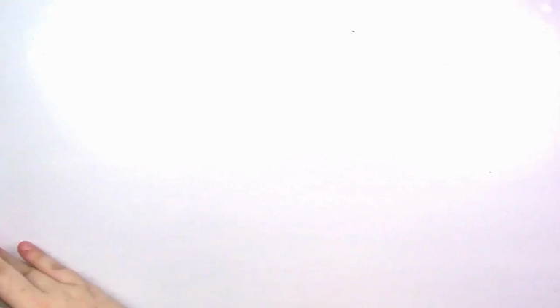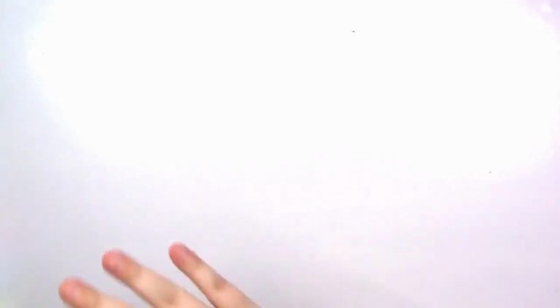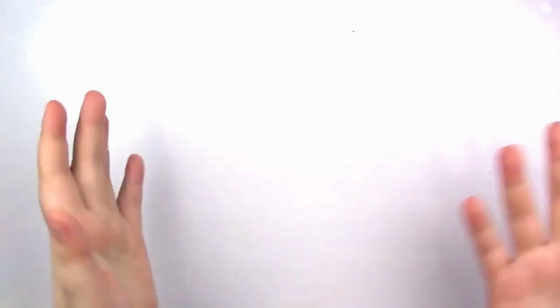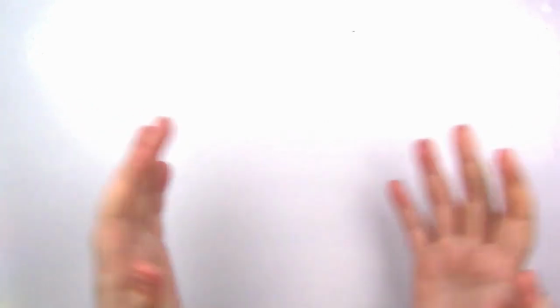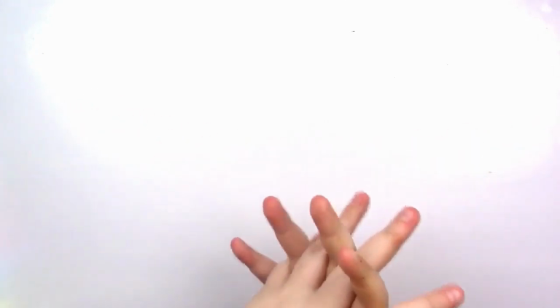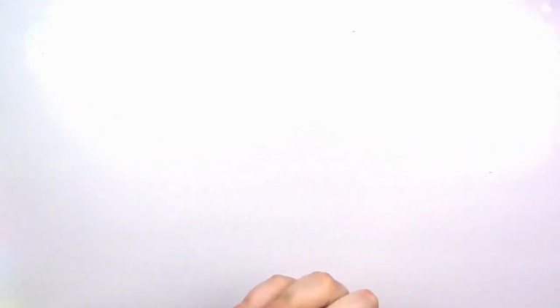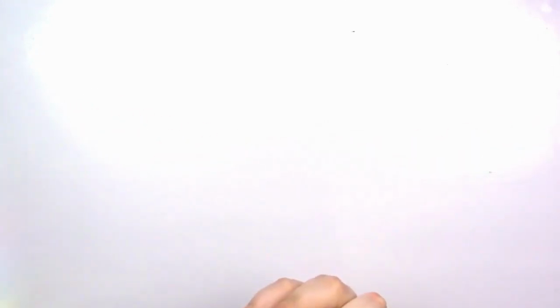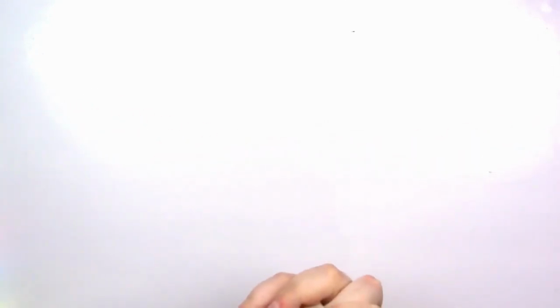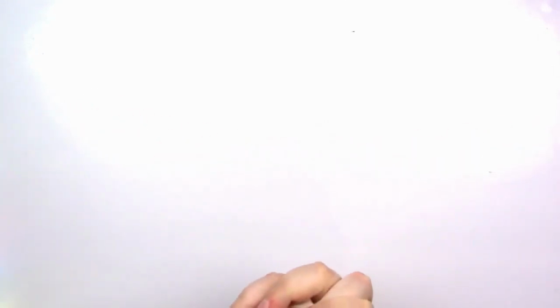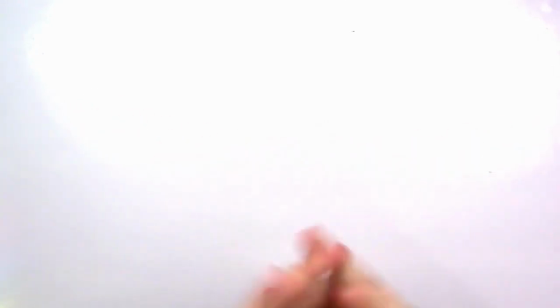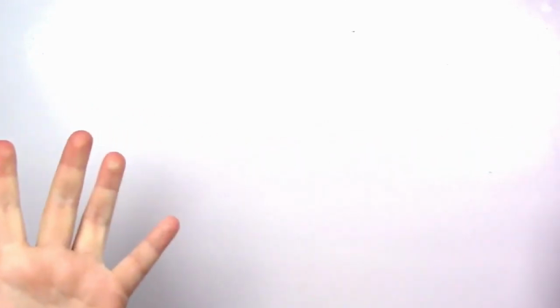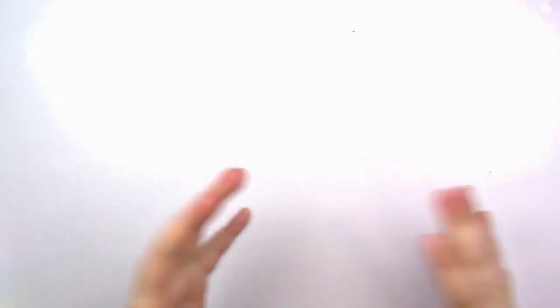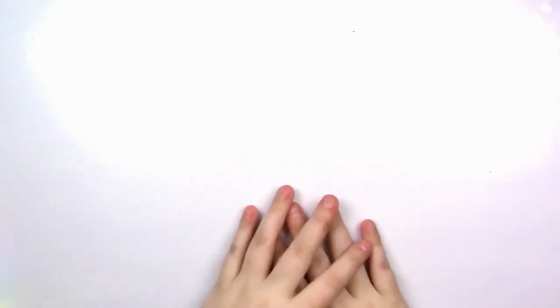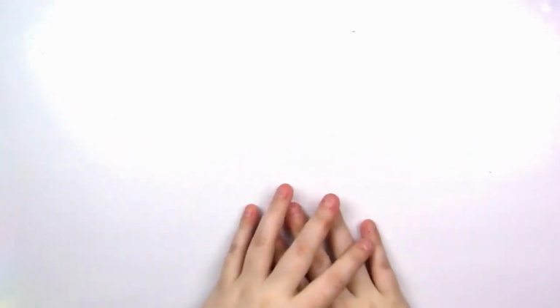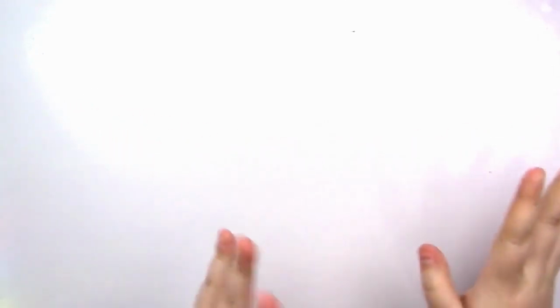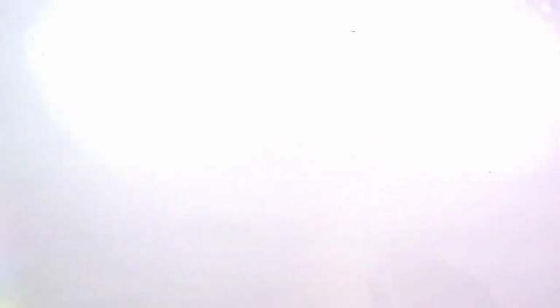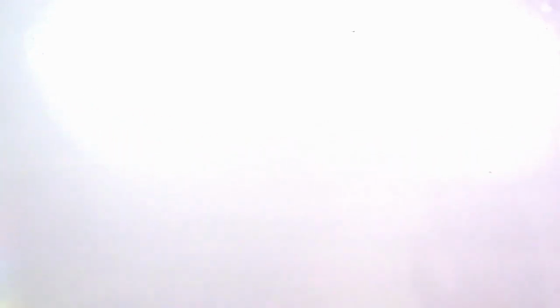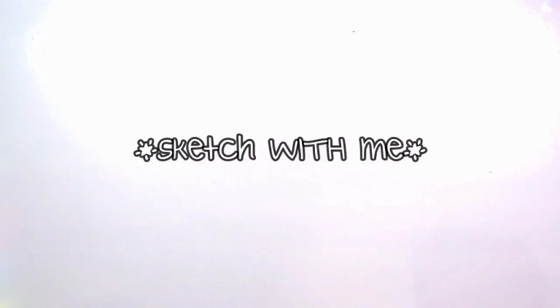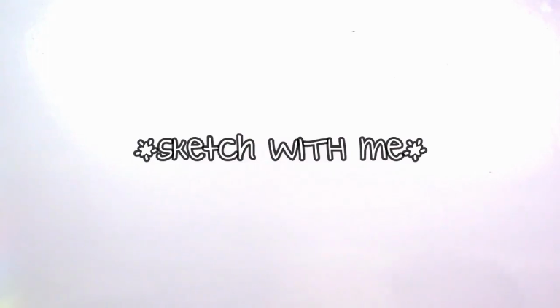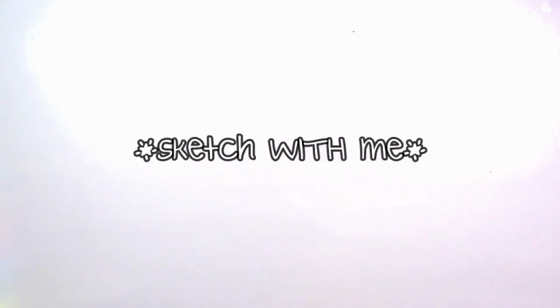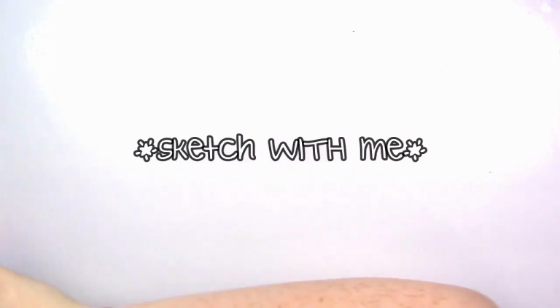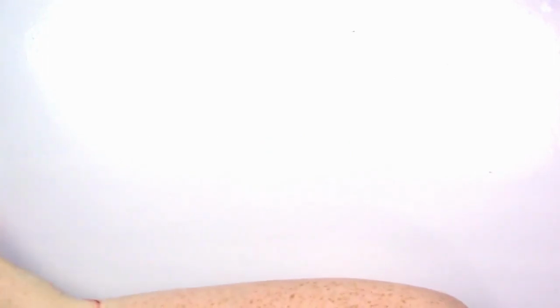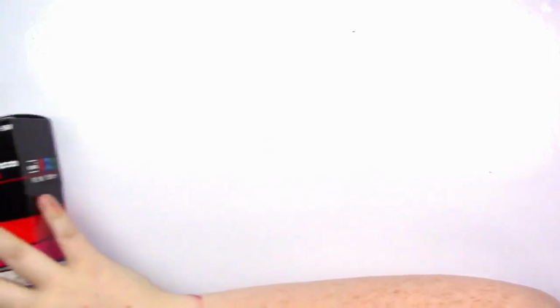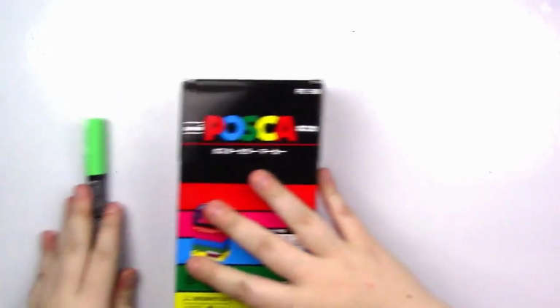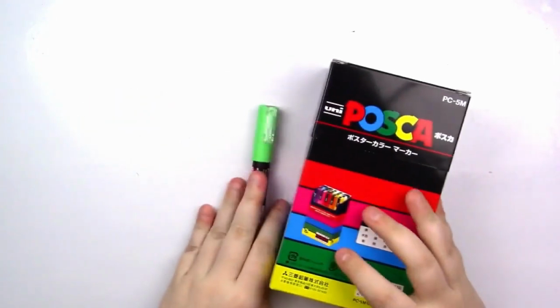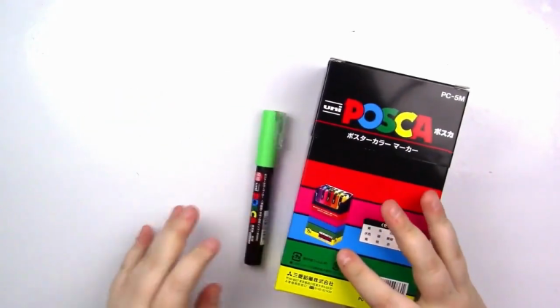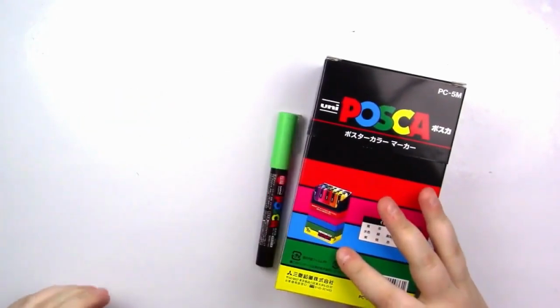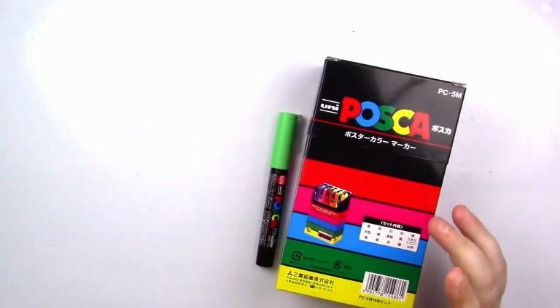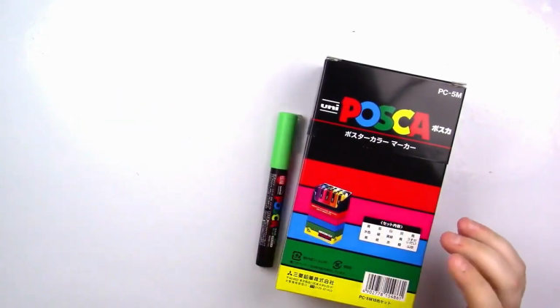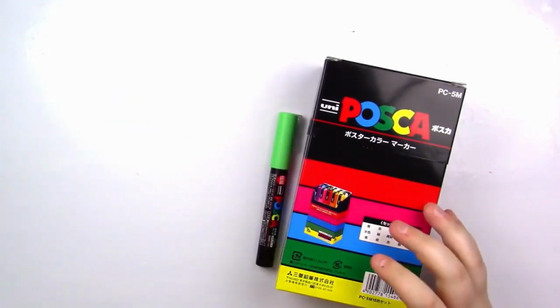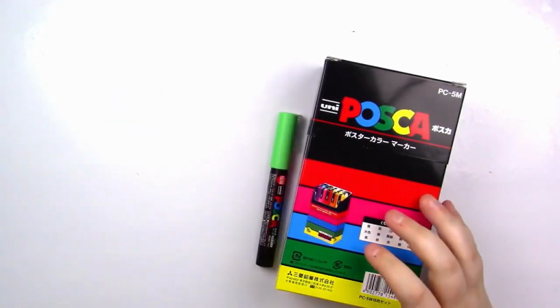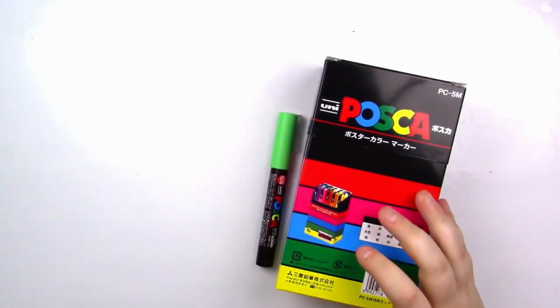Hello, hello everyone, Katie here. I thought it would be fun to do a little sketch-with-me video, but with Posca pens — and I just dropped one, actually.